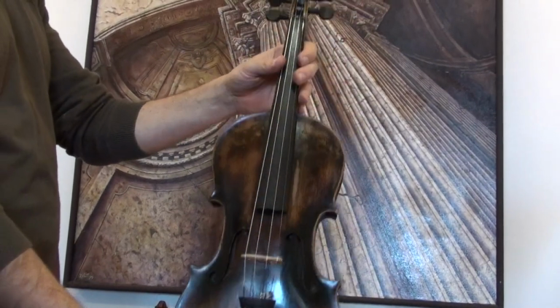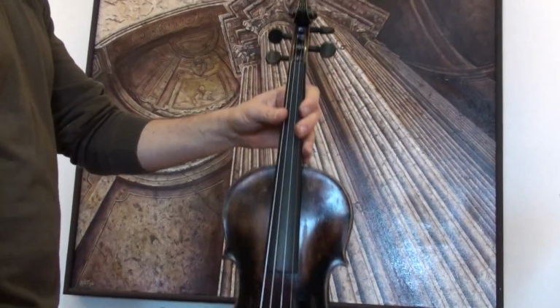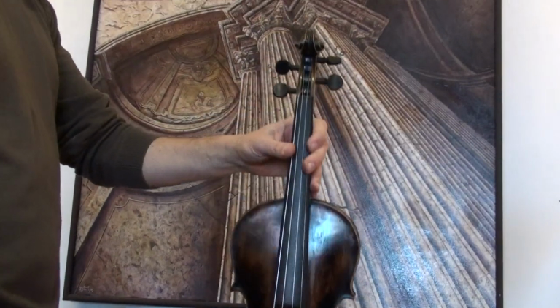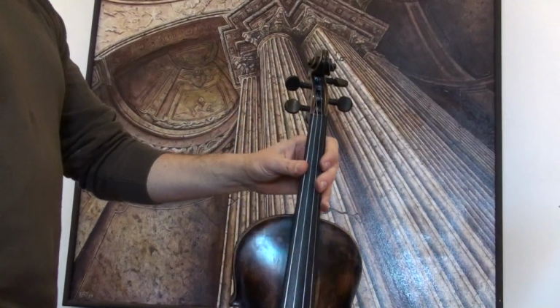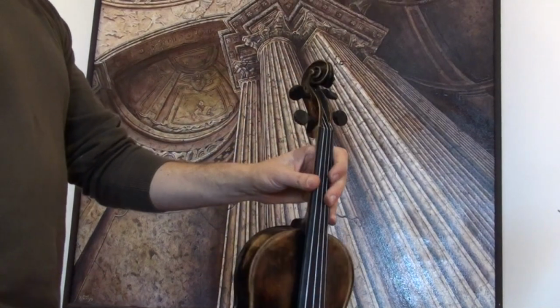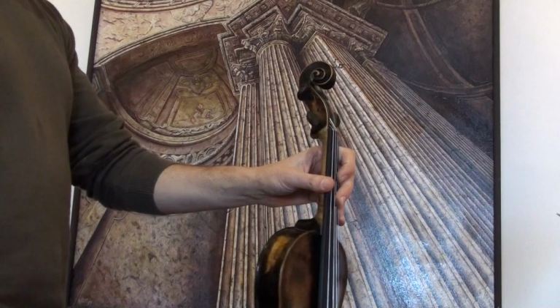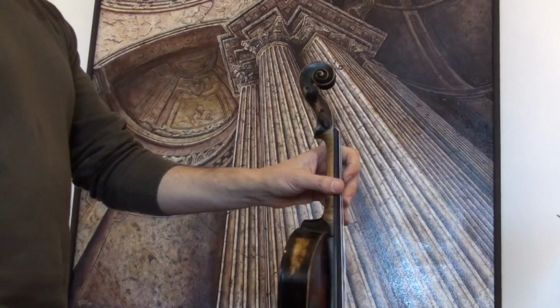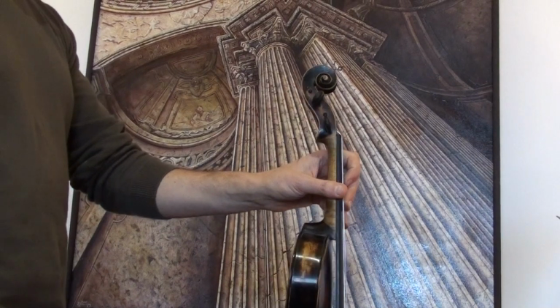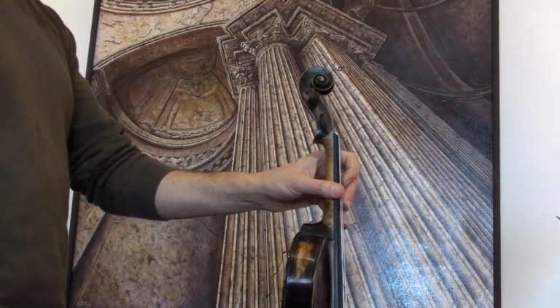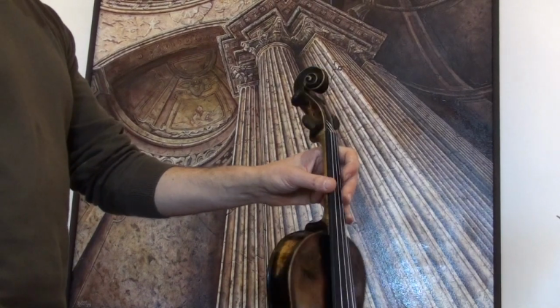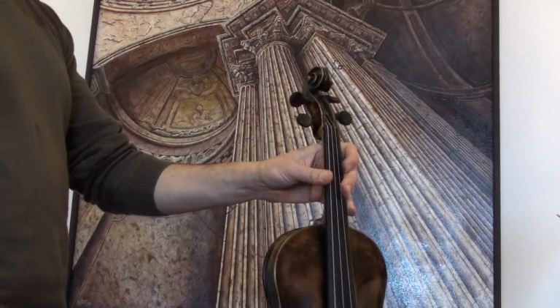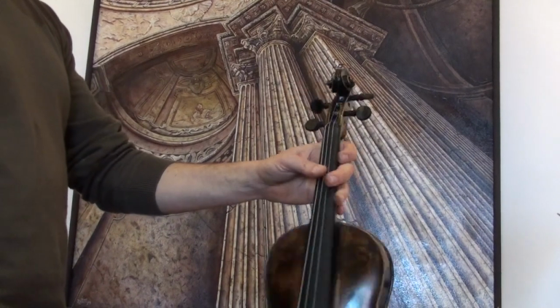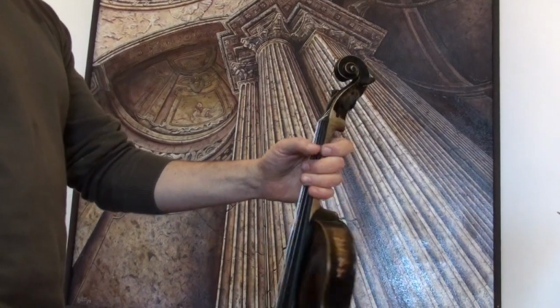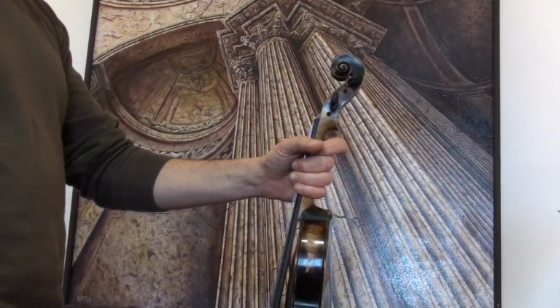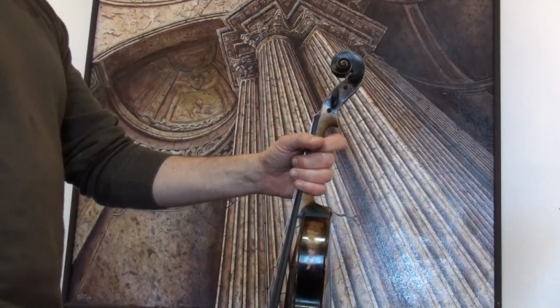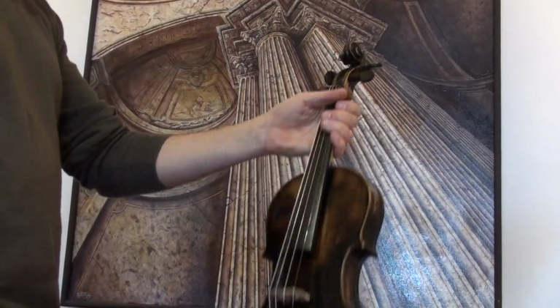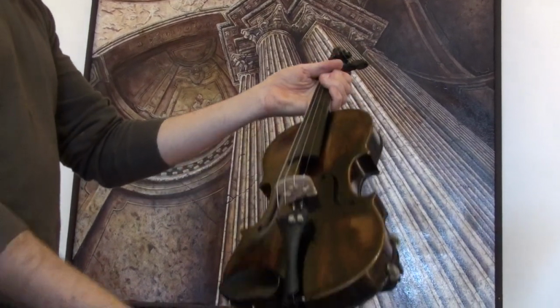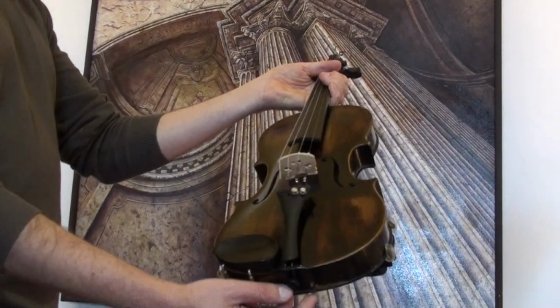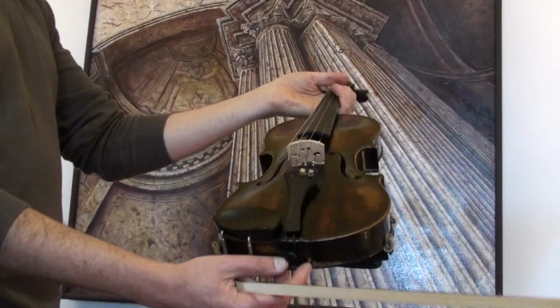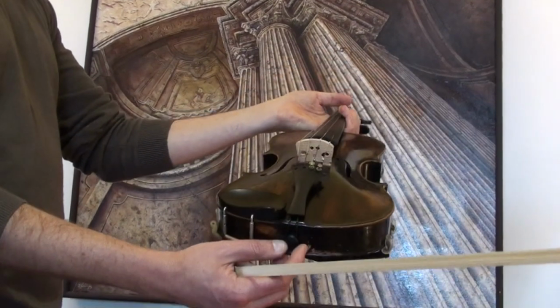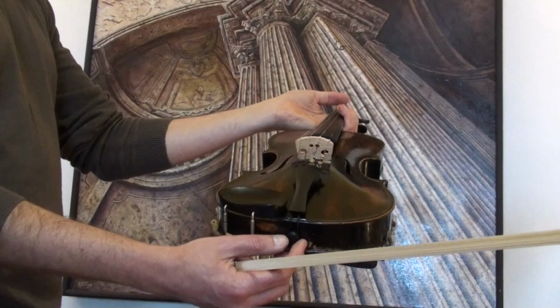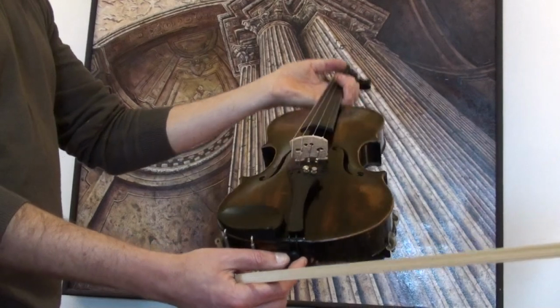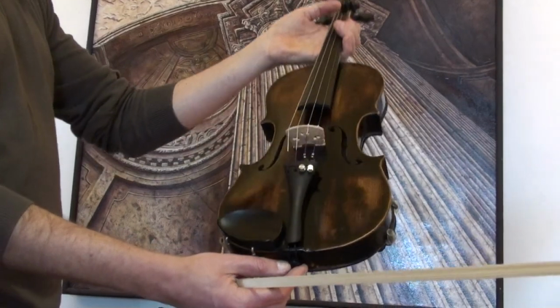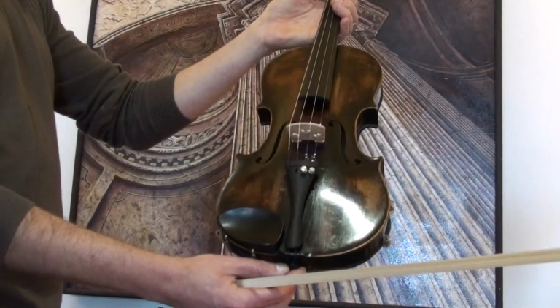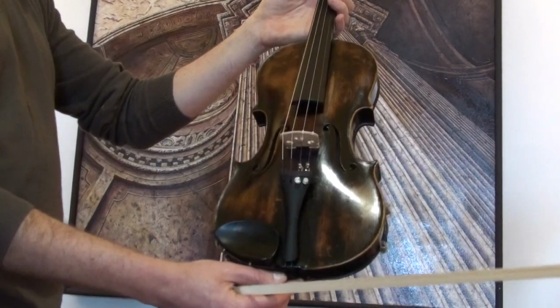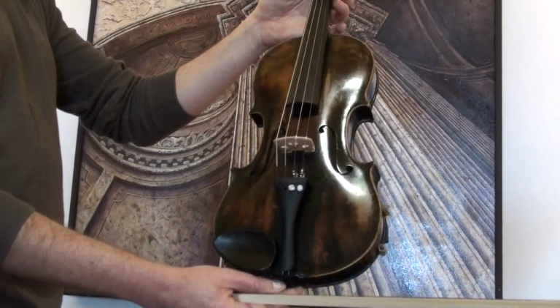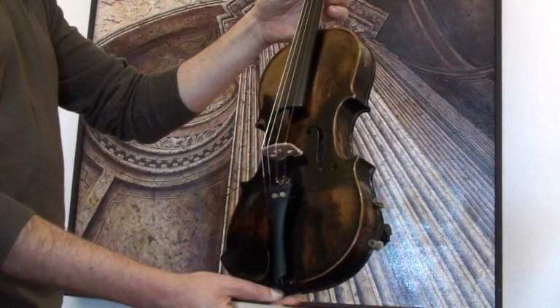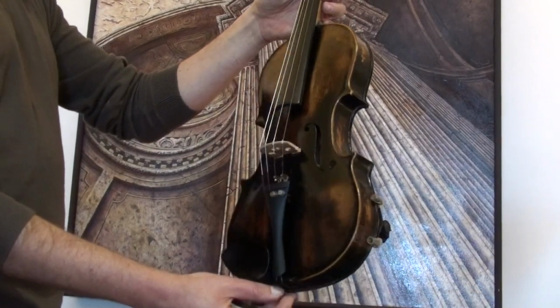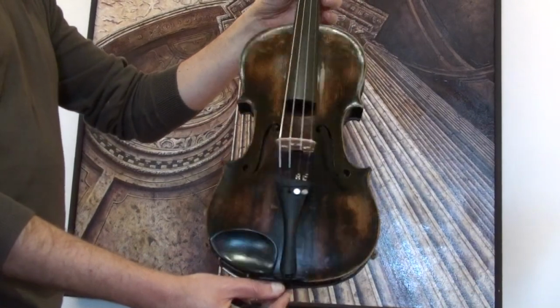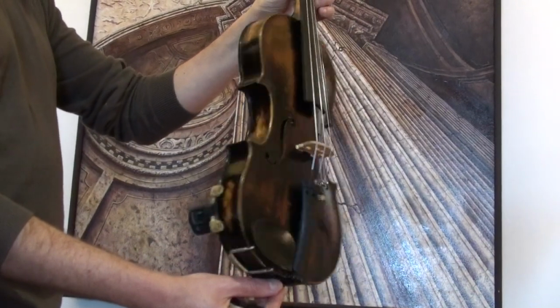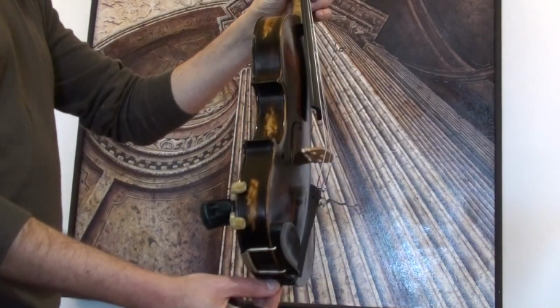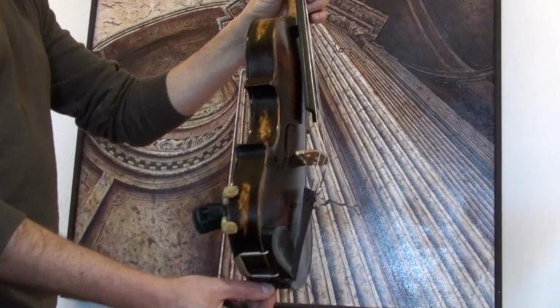In our workshop the violin received a new set up with newly fitted elder evening pegs, elder evening chin rest and tailpiece, a new bridge and new strings.